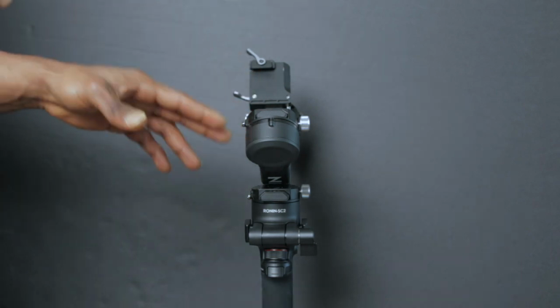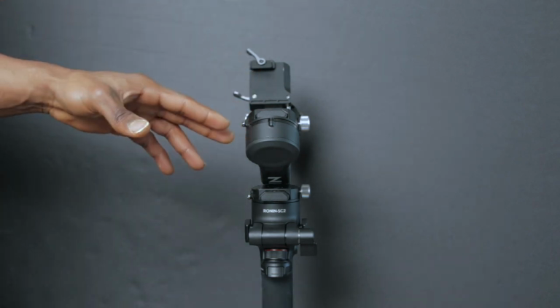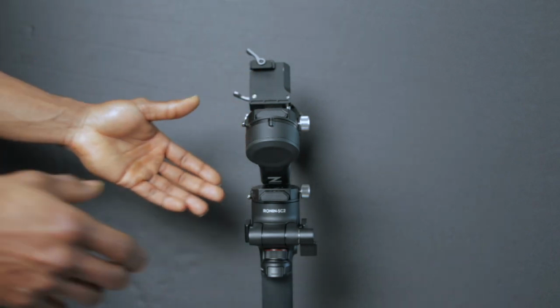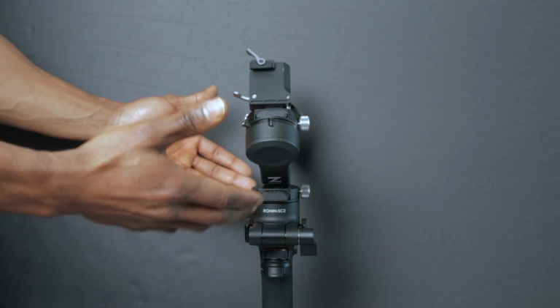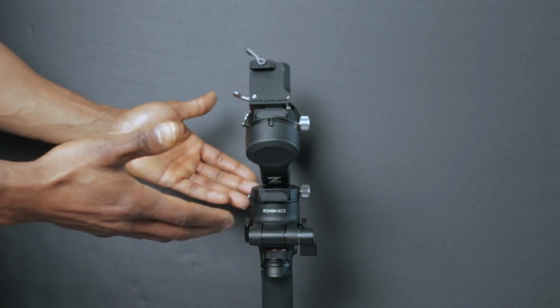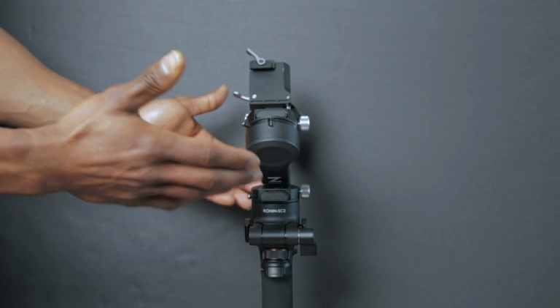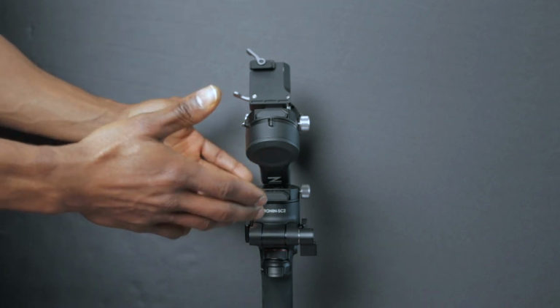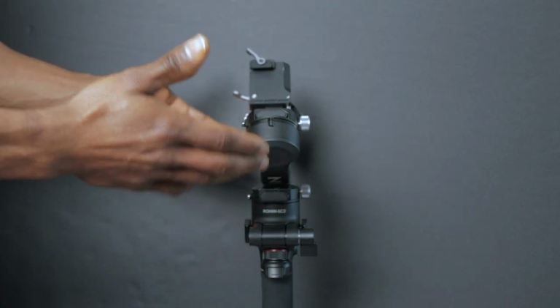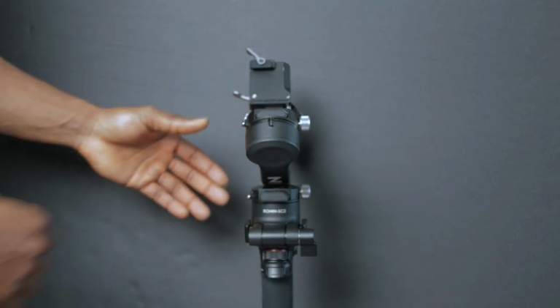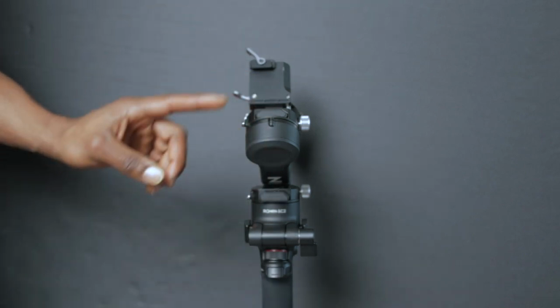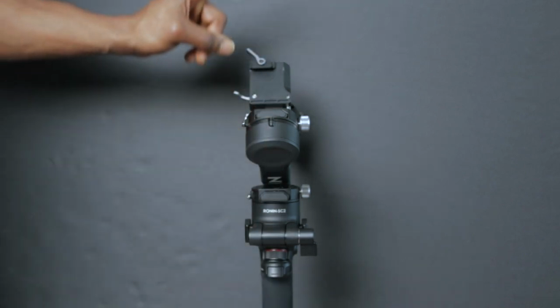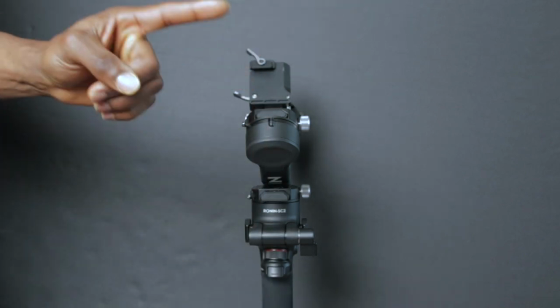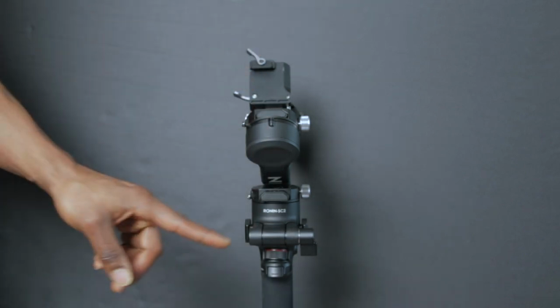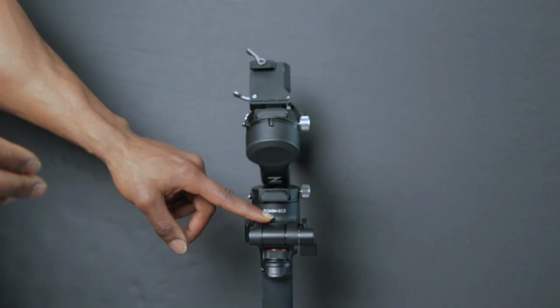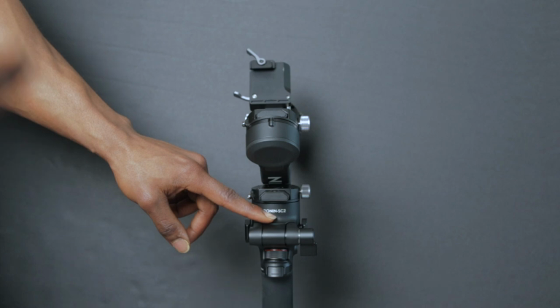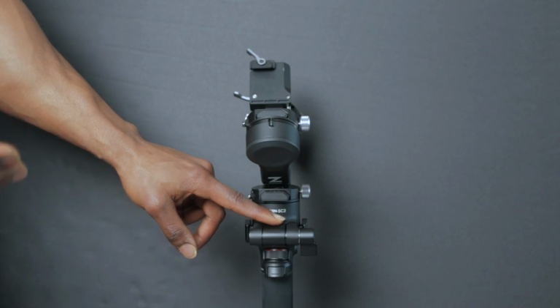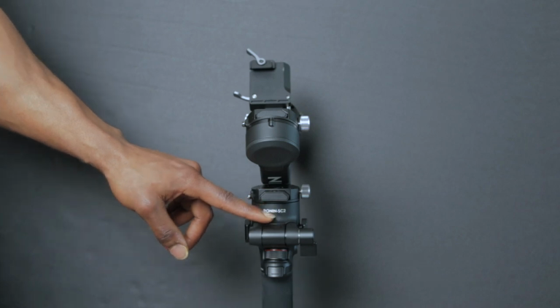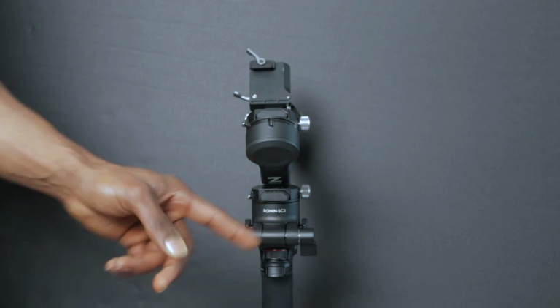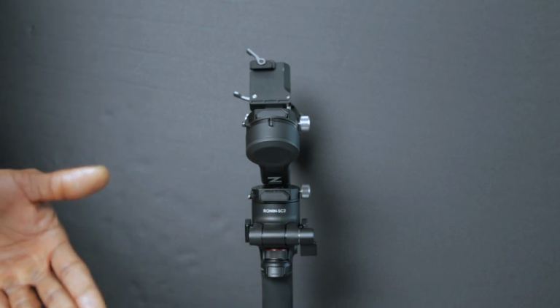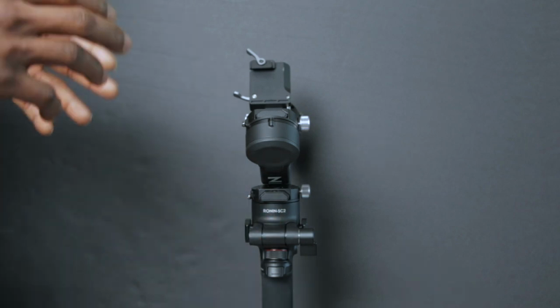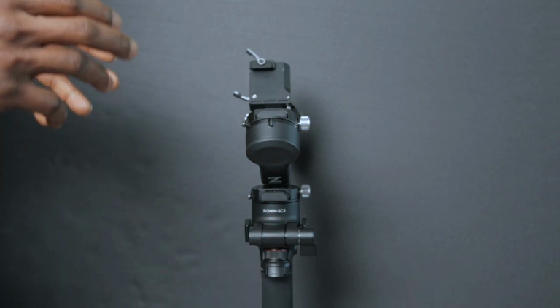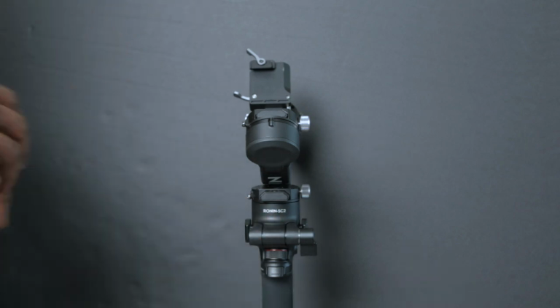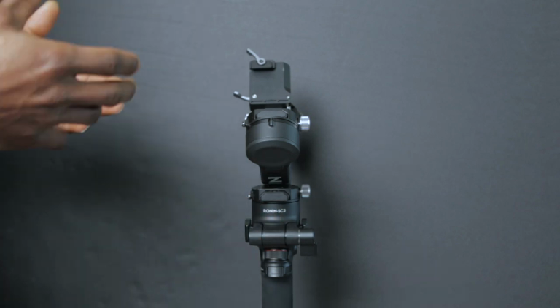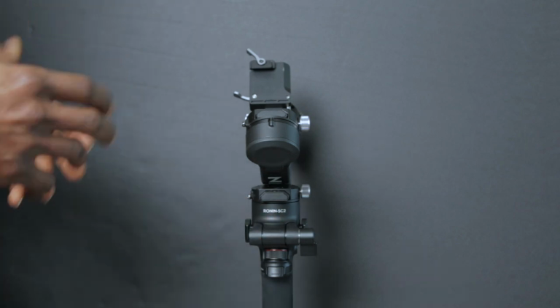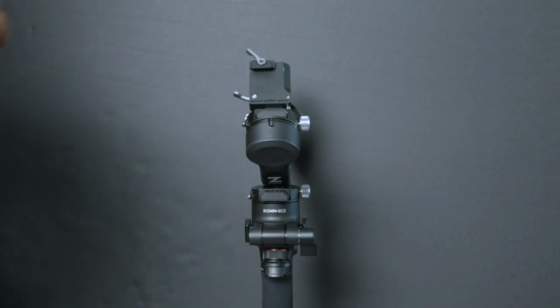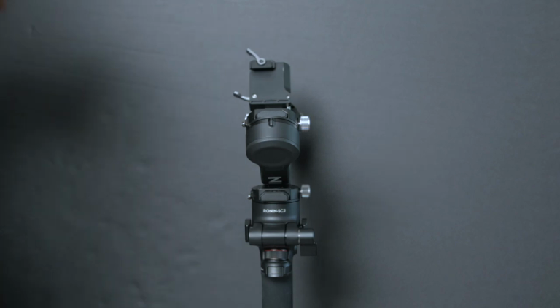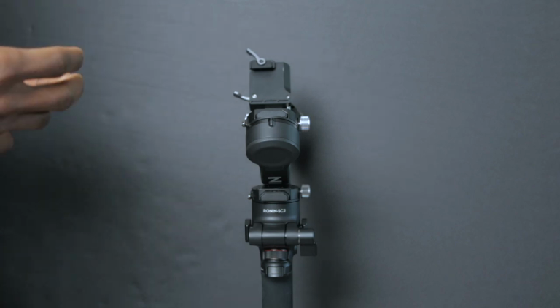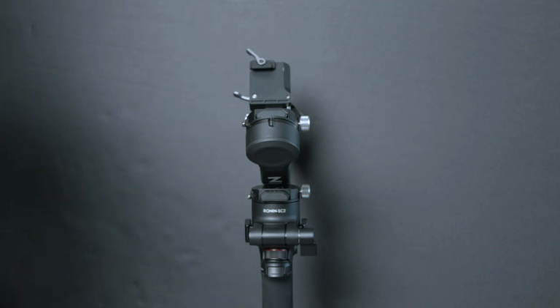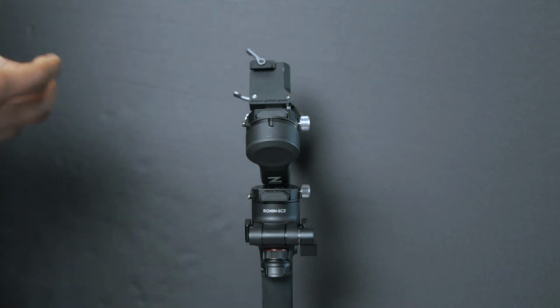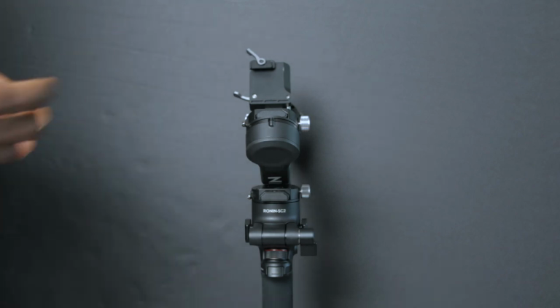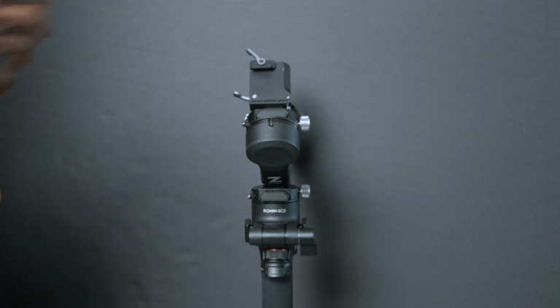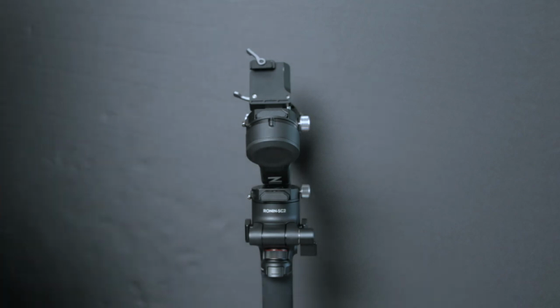Before you begin, you want to make sure that all the arms are locked and your gimbal looks exactly like mine right here — arms pointing this way and the Ronin SC 2 text facing outwards. I'm going to begin by unlocking the arms and setting it up how it's supposed to be before you start balancing.